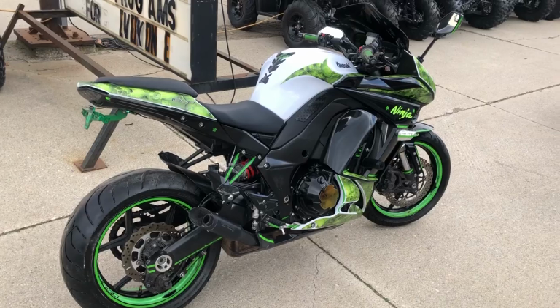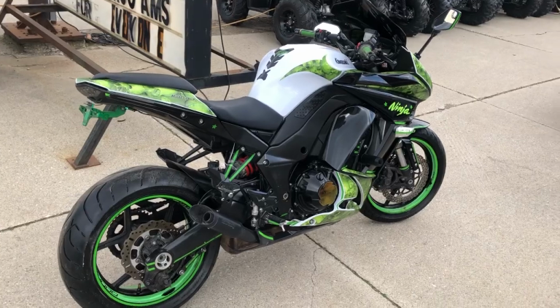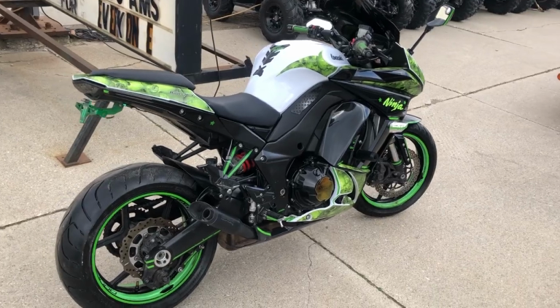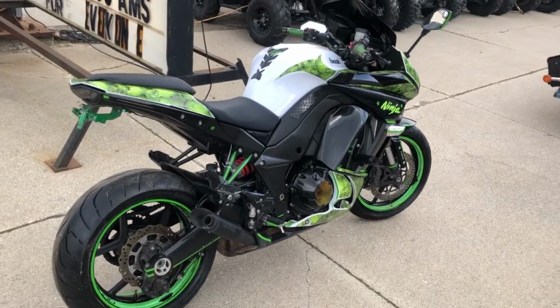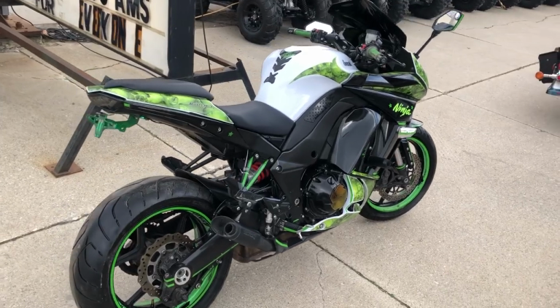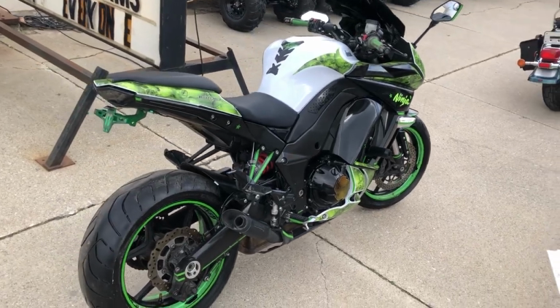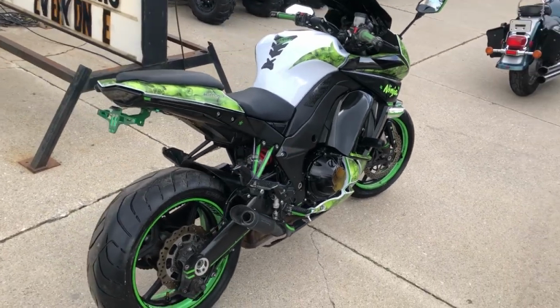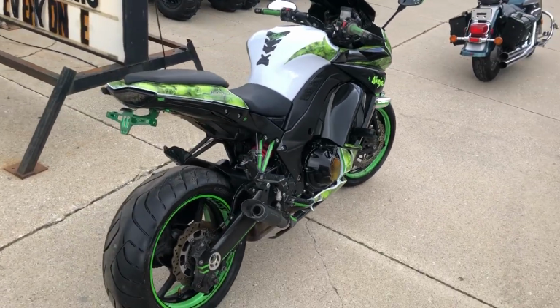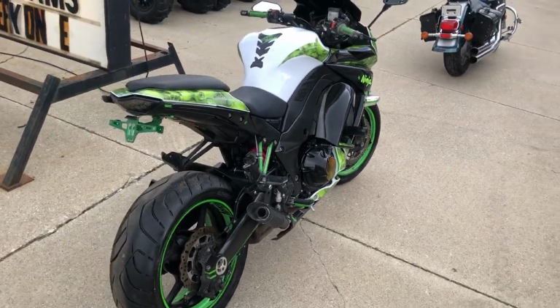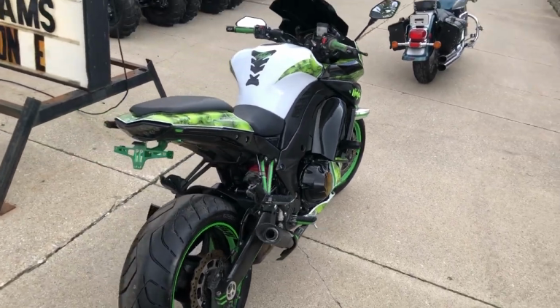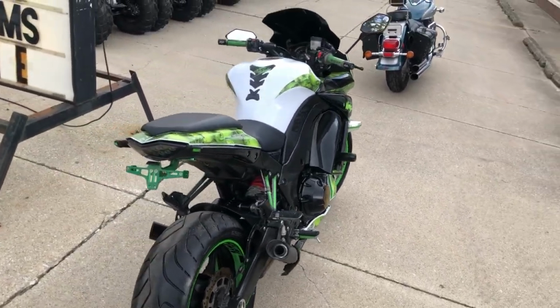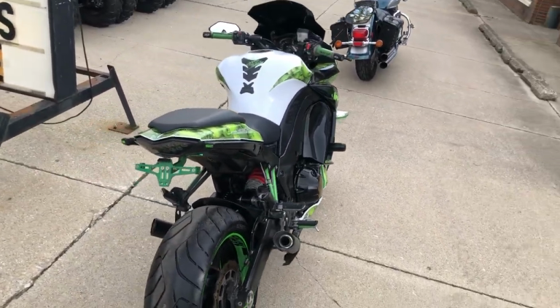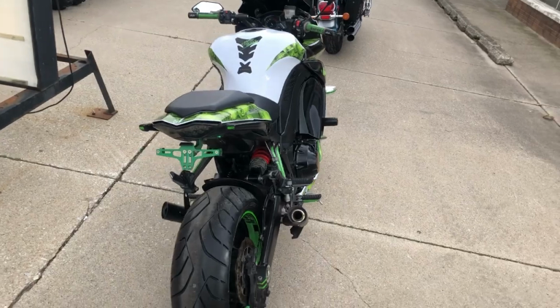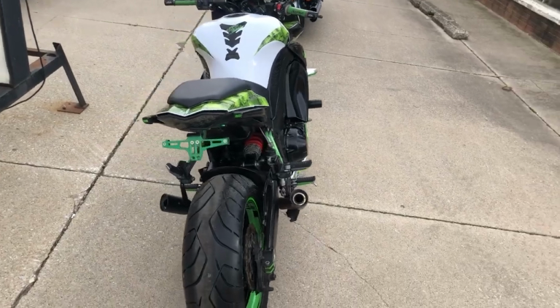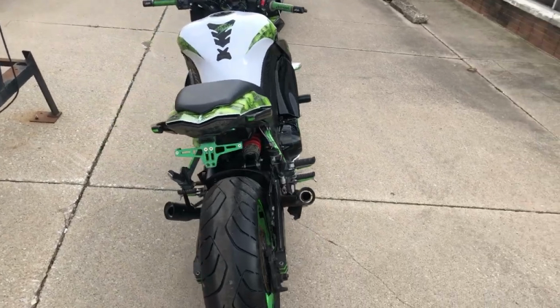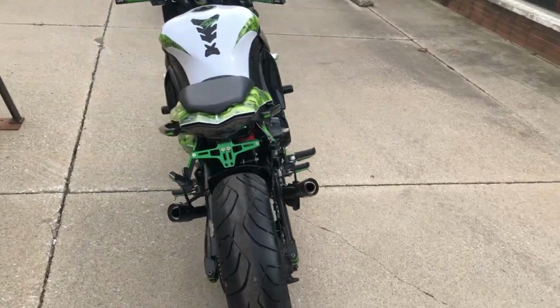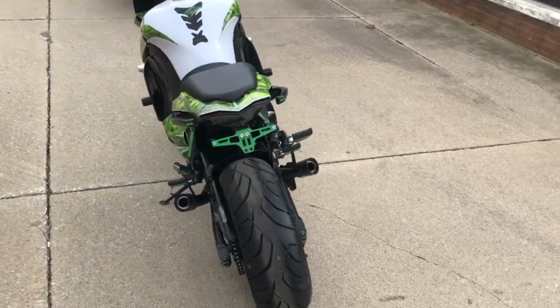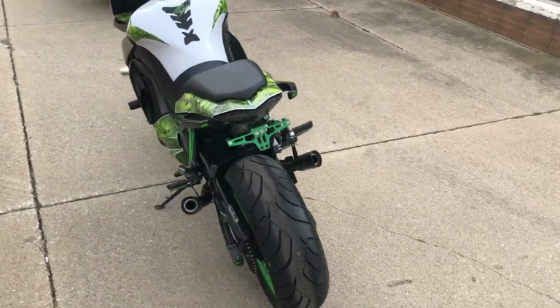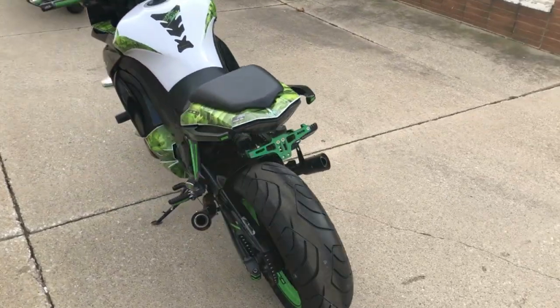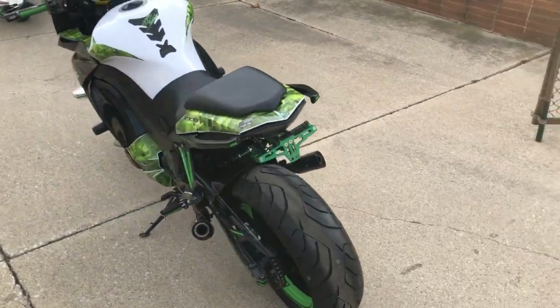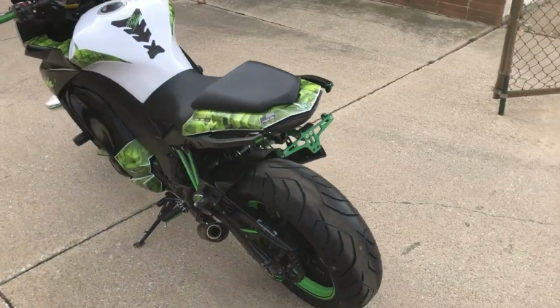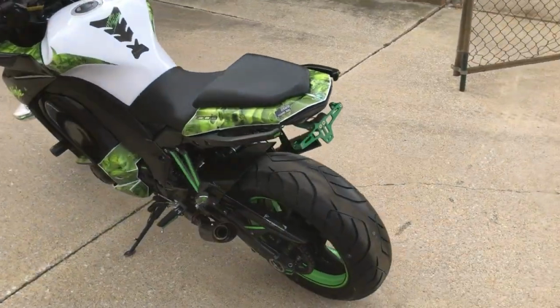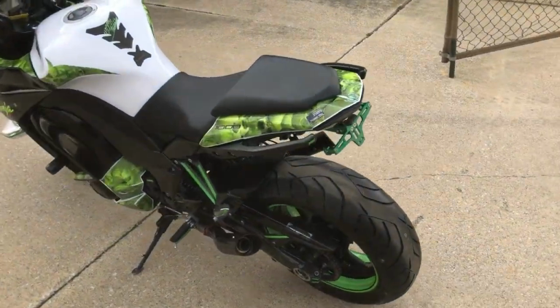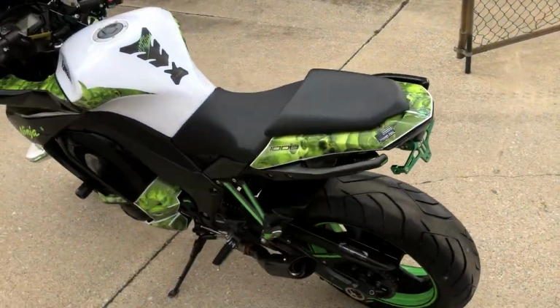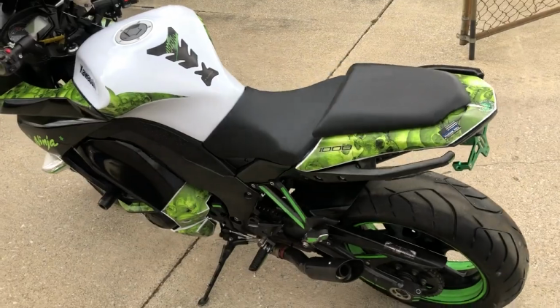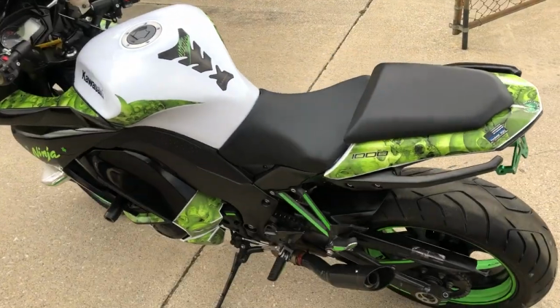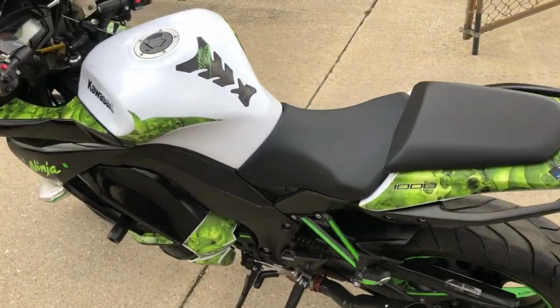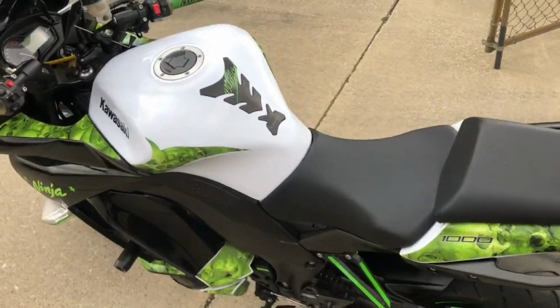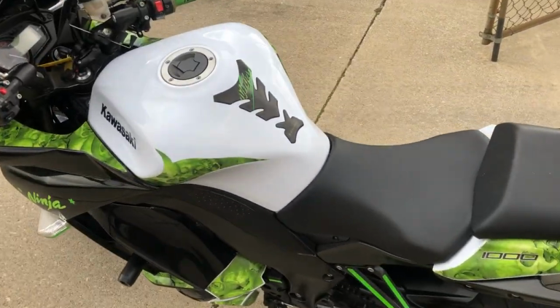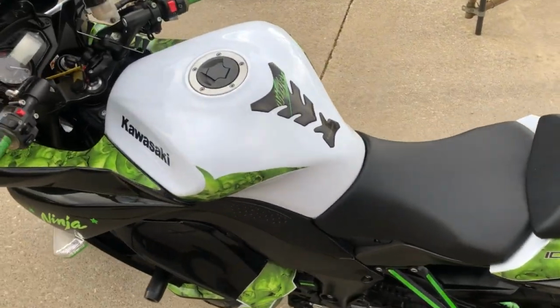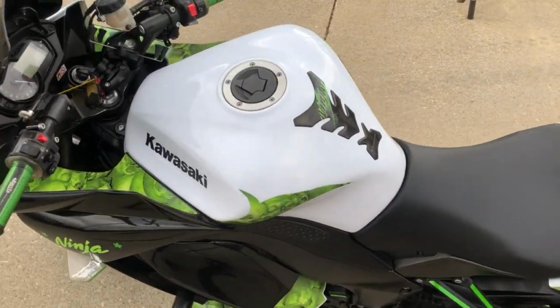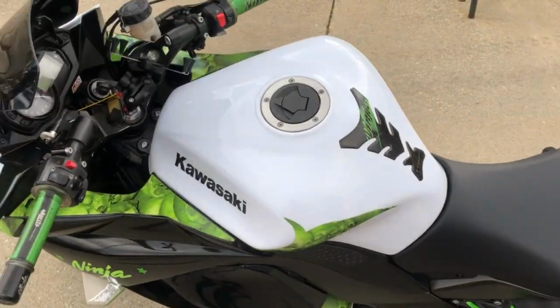Hey guys, approvalpowersports.com here doing some videos on some stuff that just came in. Anybody looking for a sport bike, this might be the one — ZX 1000, it's a 2013, it's got the anti-lock brakes, 2000 in that truth blacked out windscreen, flame sliders.